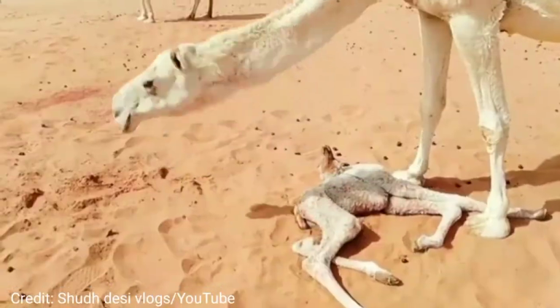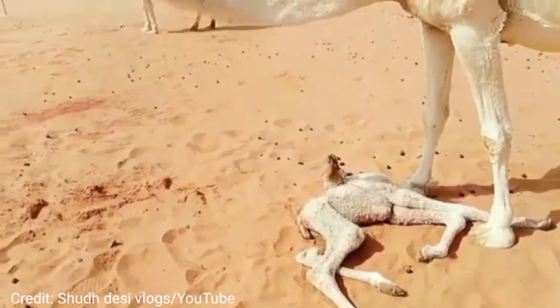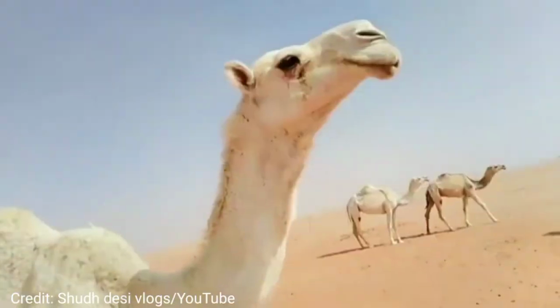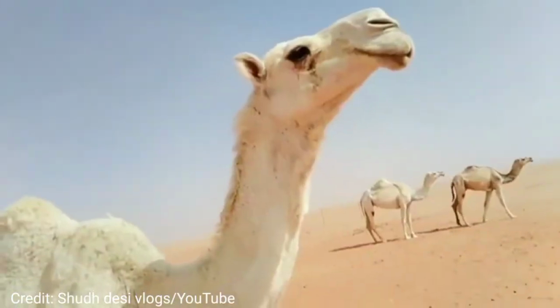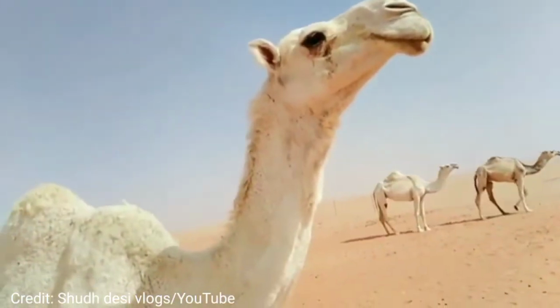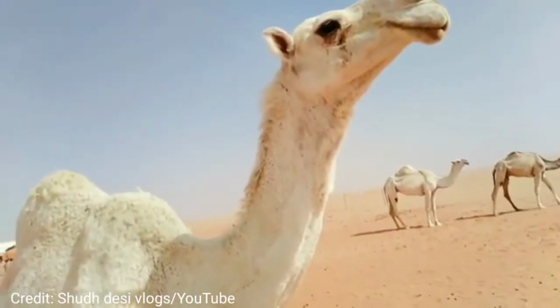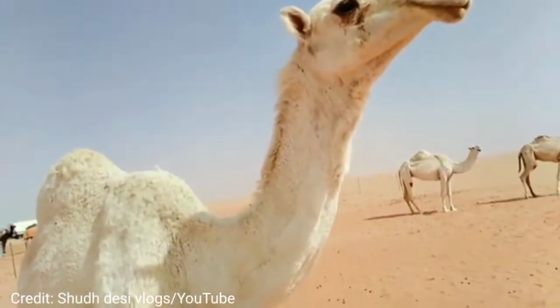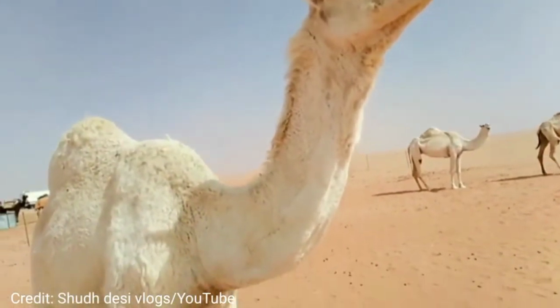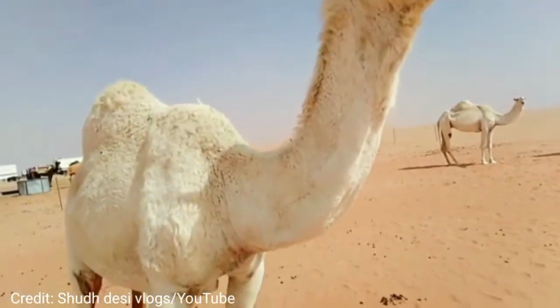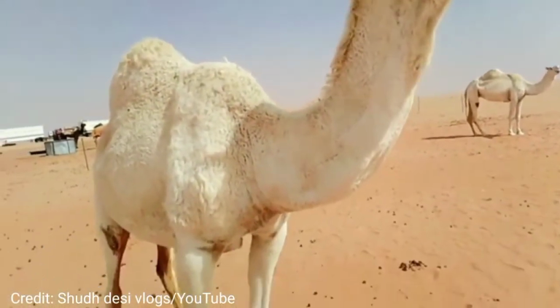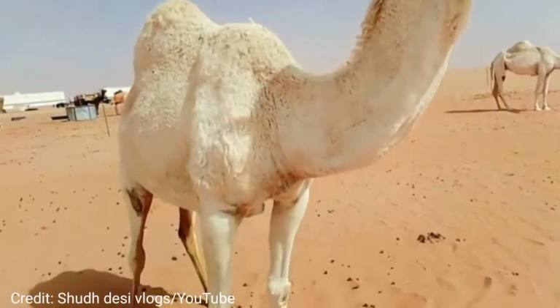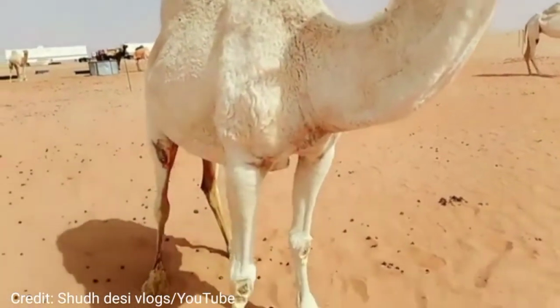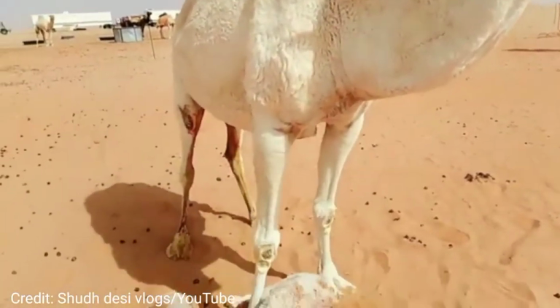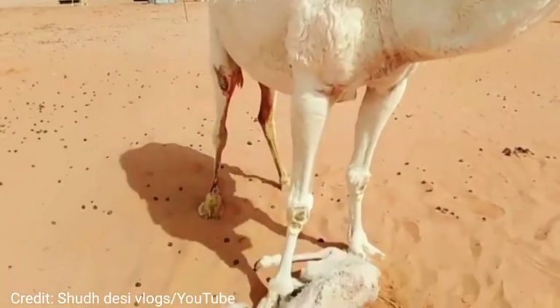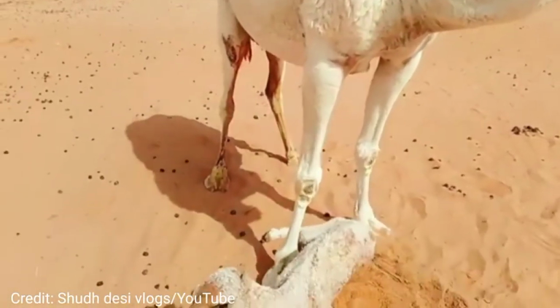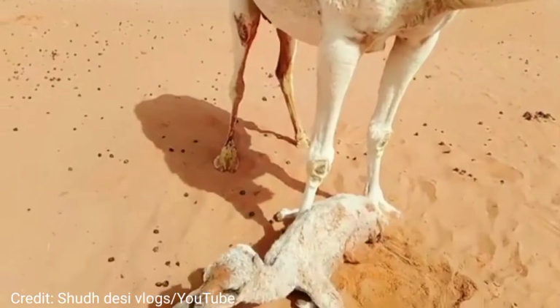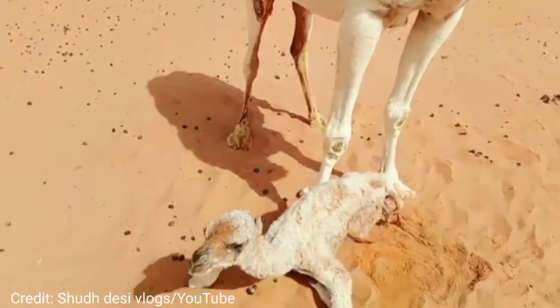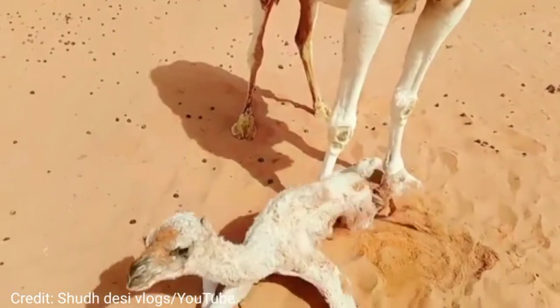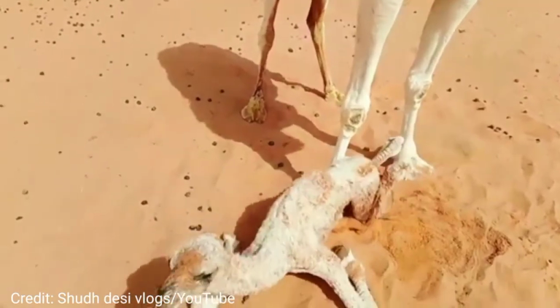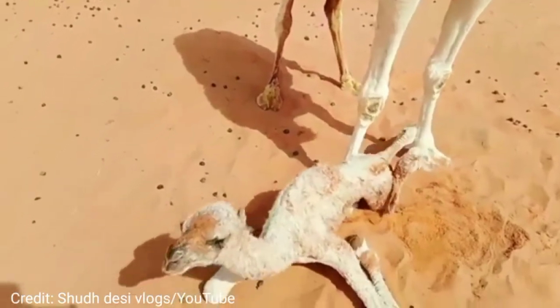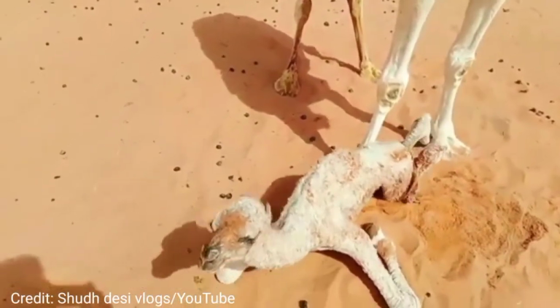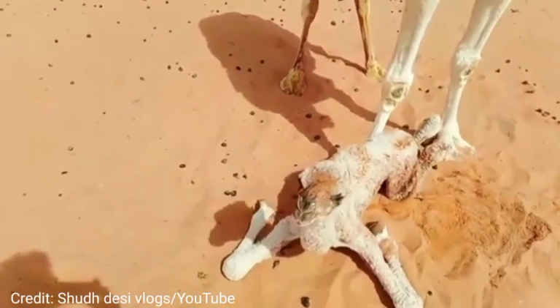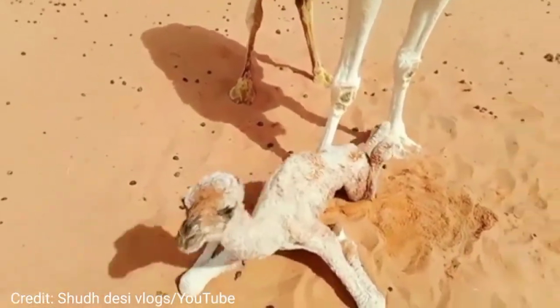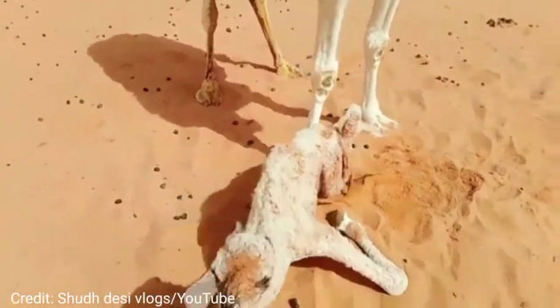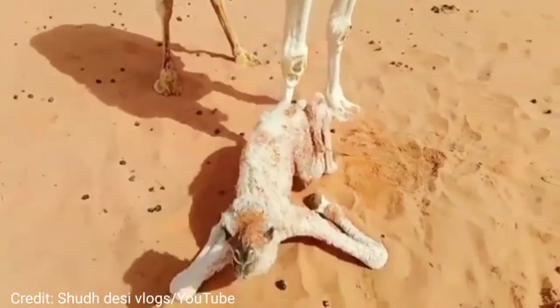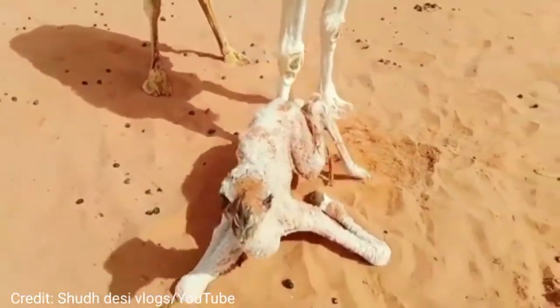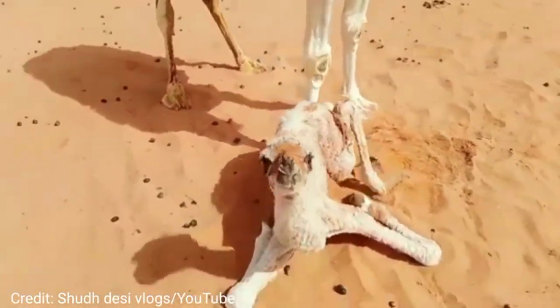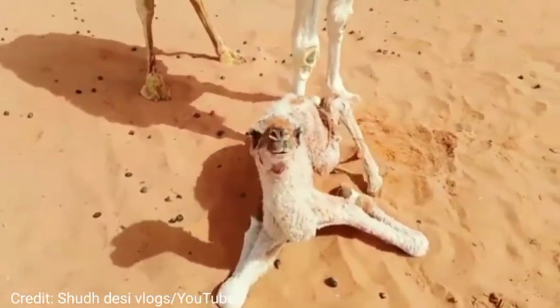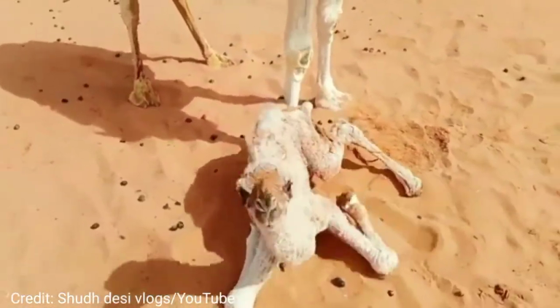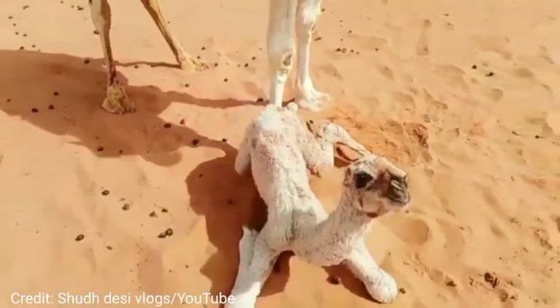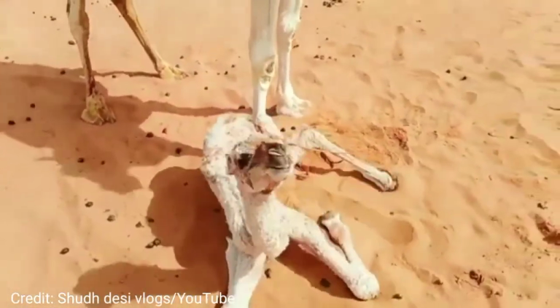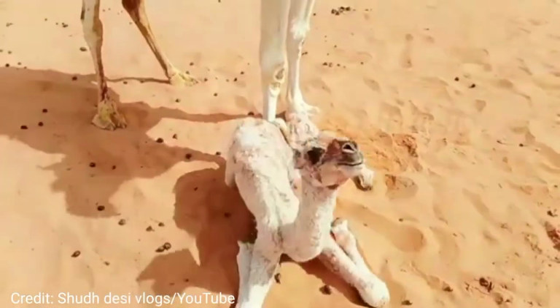The camel was also a vital element in the daily life and culture of the Bedouin. It was his chief source of food, raw materials, transport and wealth.